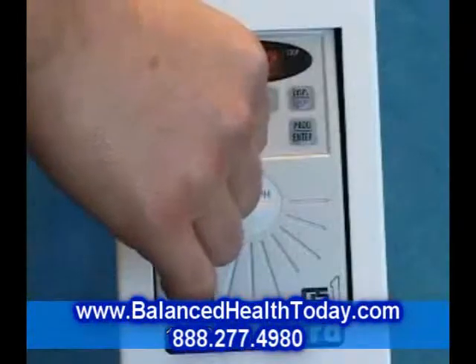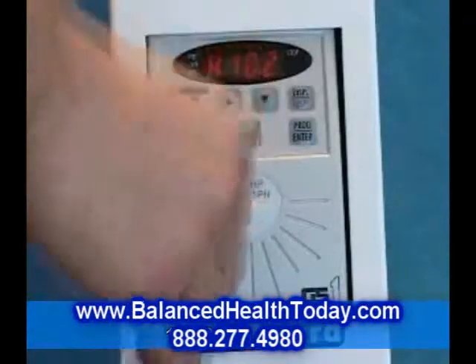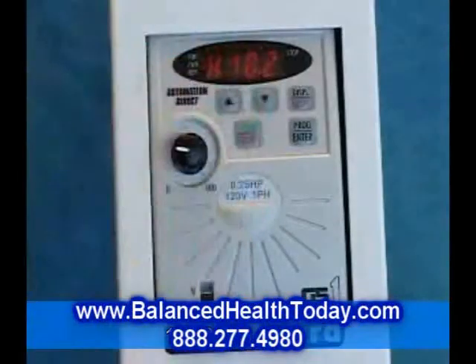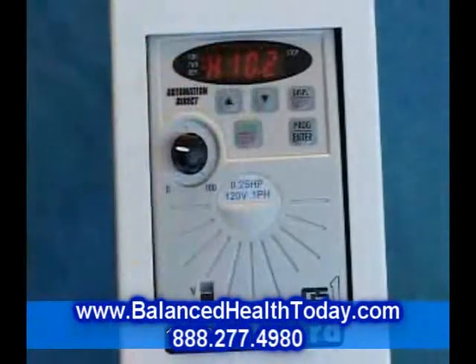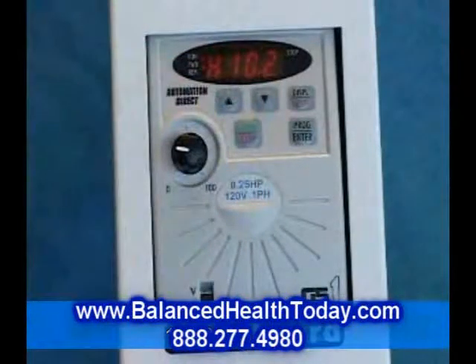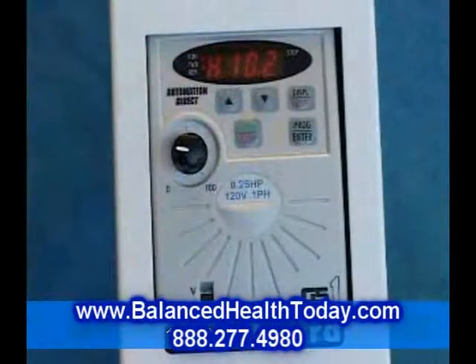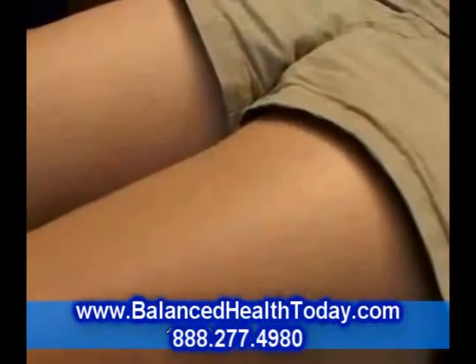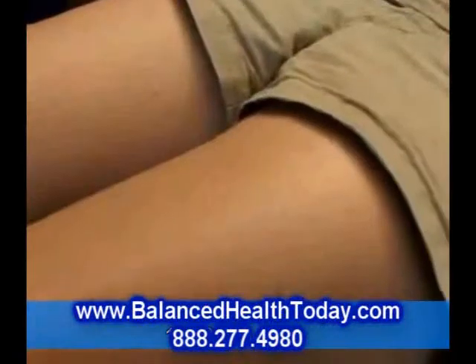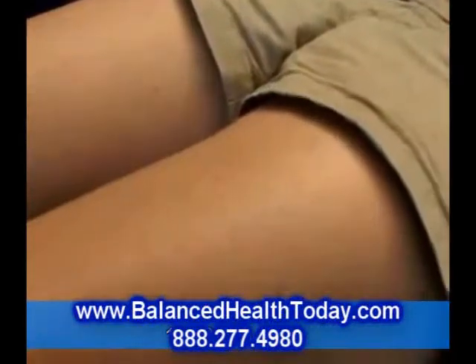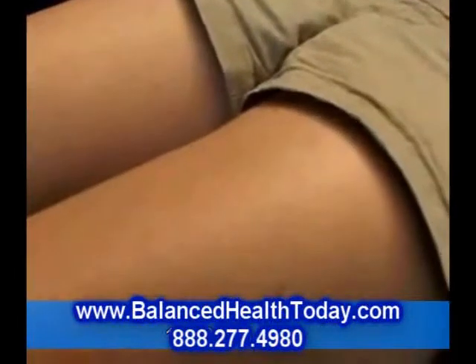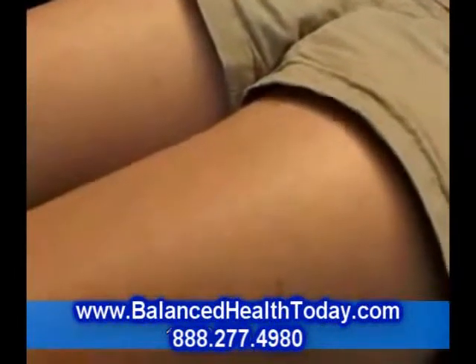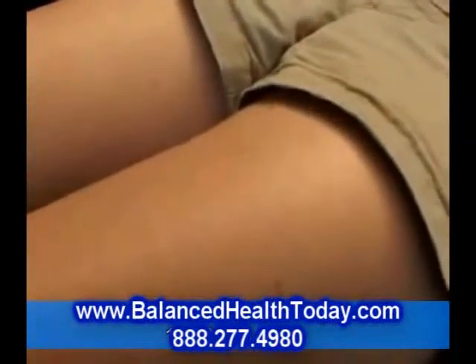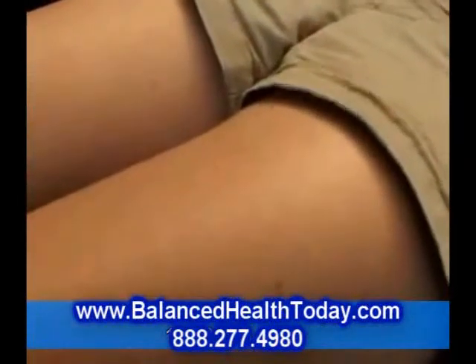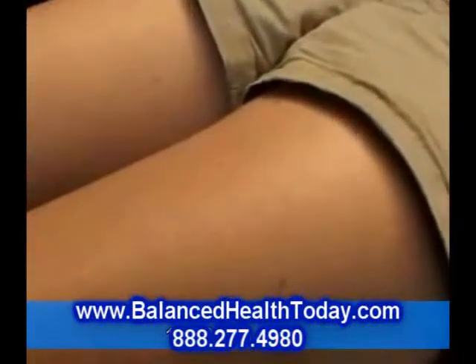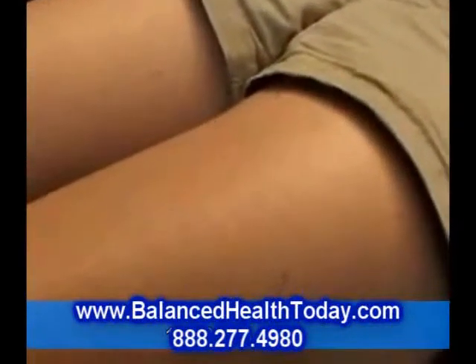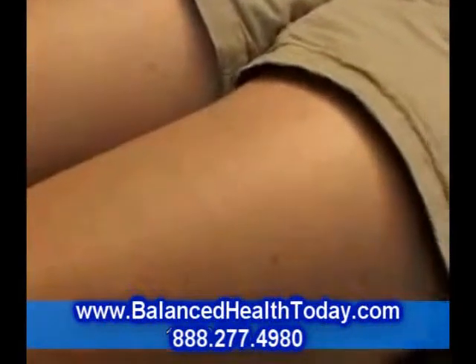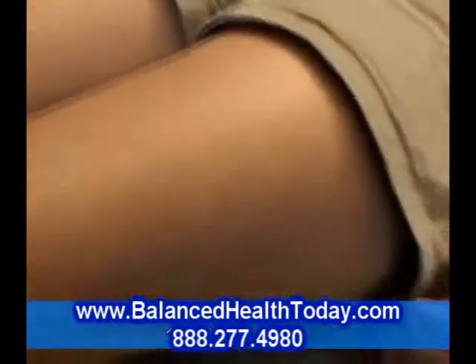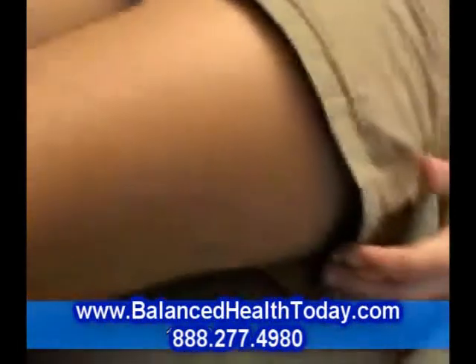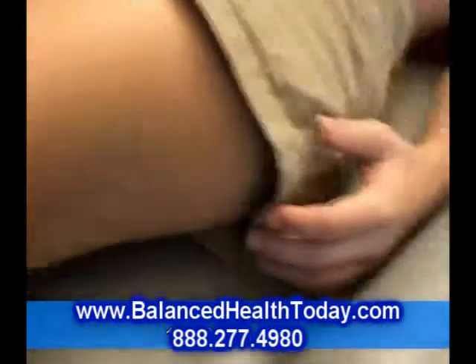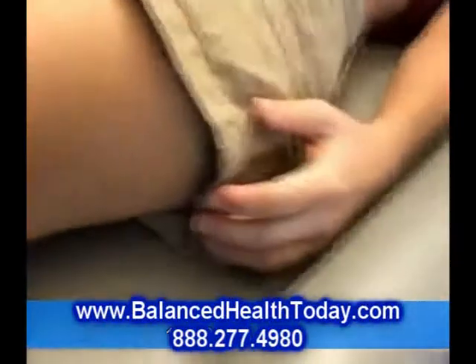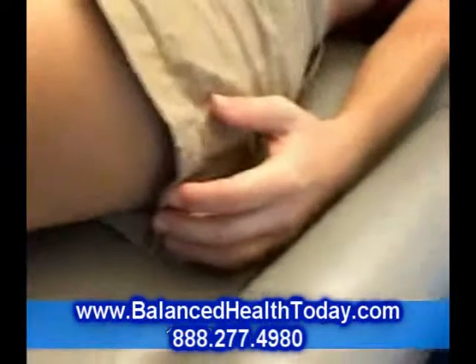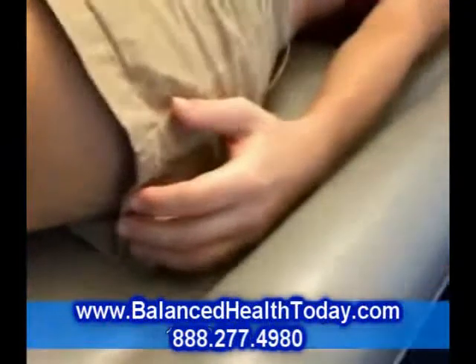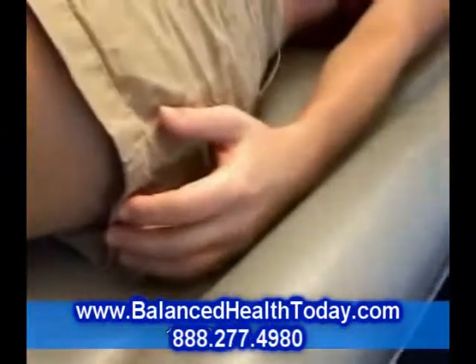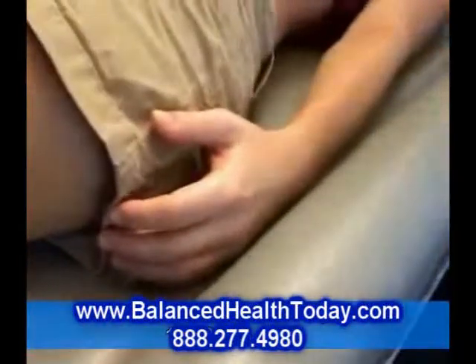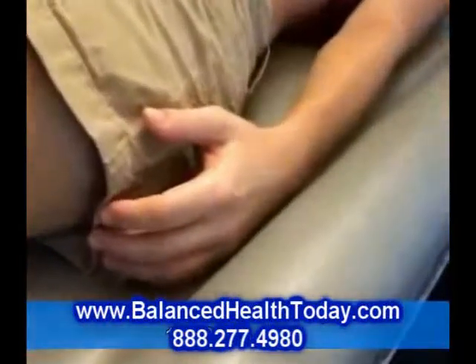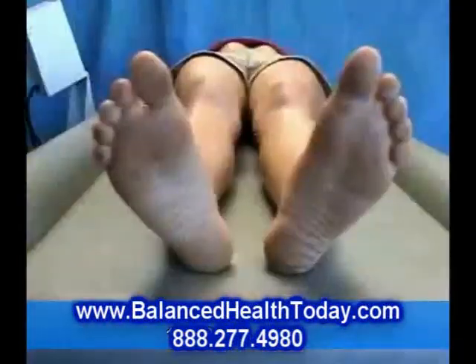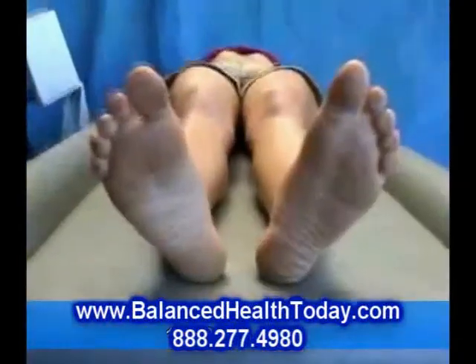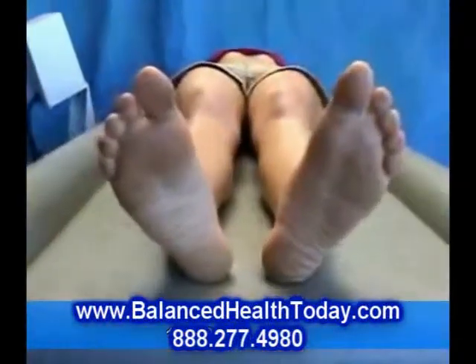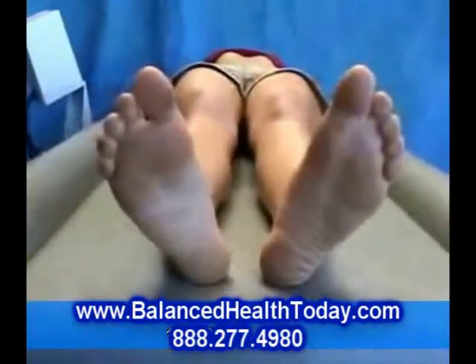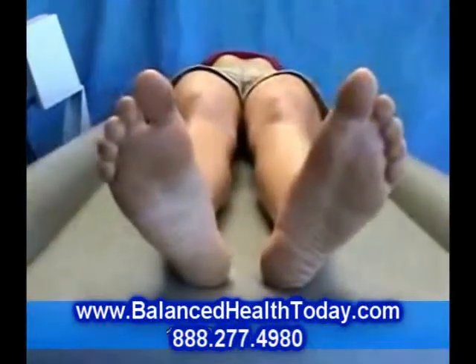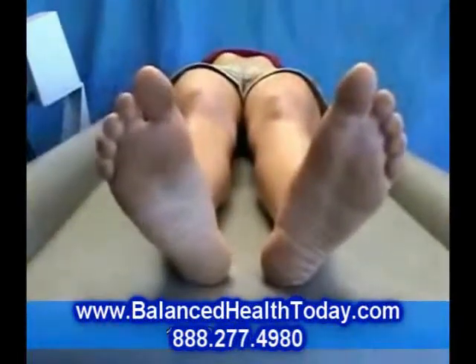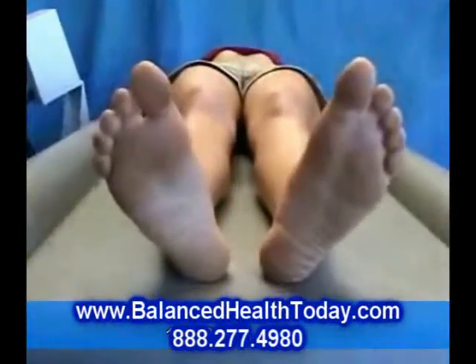At around 10 Hz, you can see Liz's muscles are starting to rock back and forth. This frequency reproduces the effects of a full body massage.